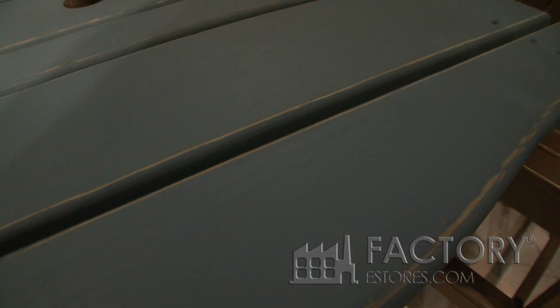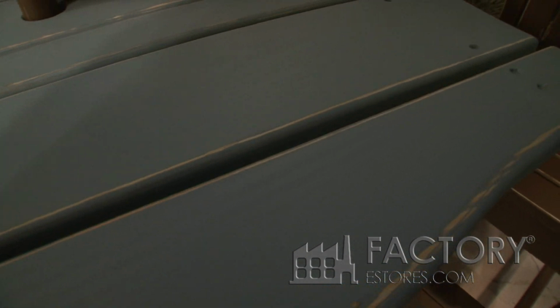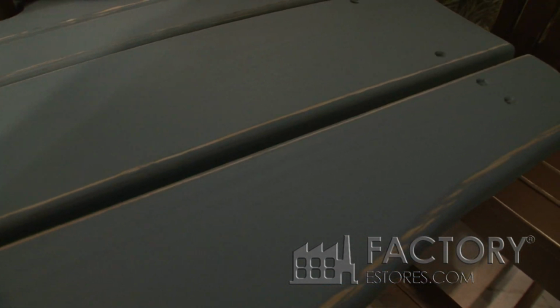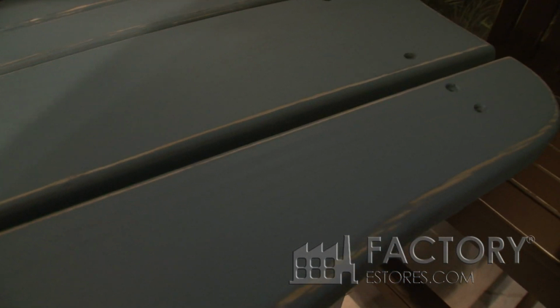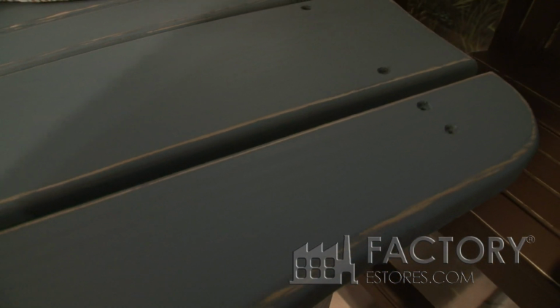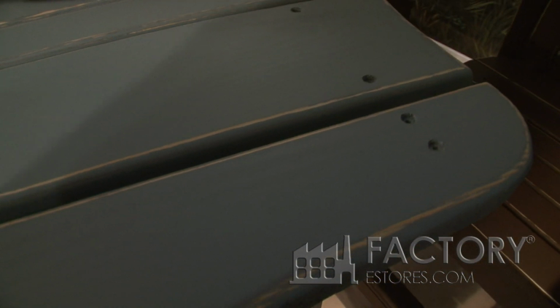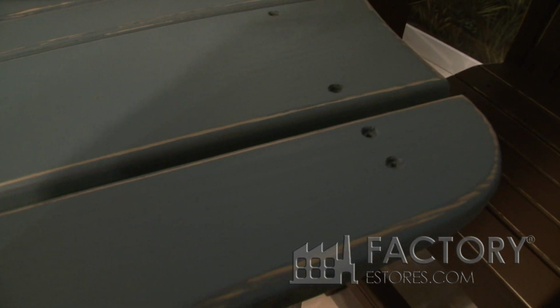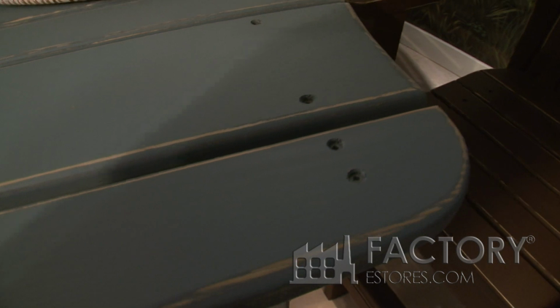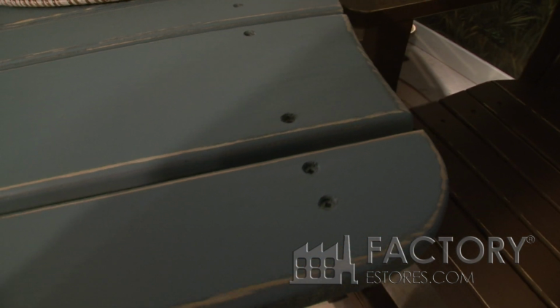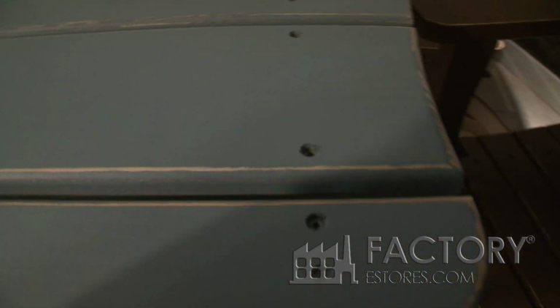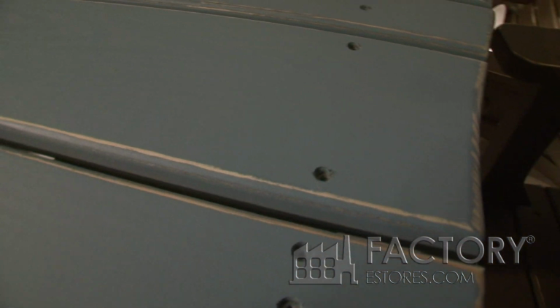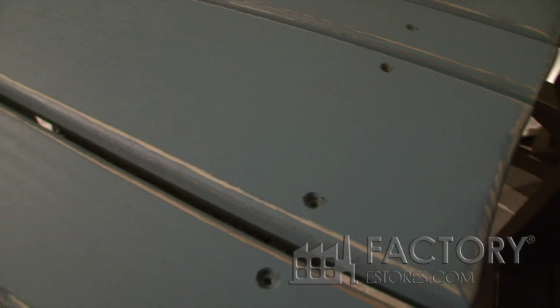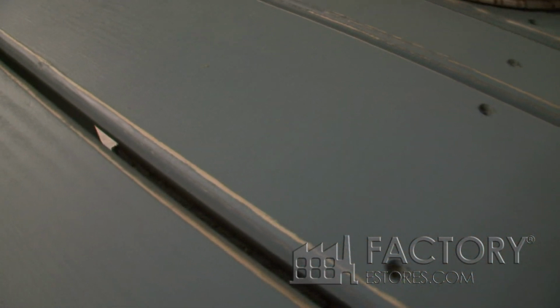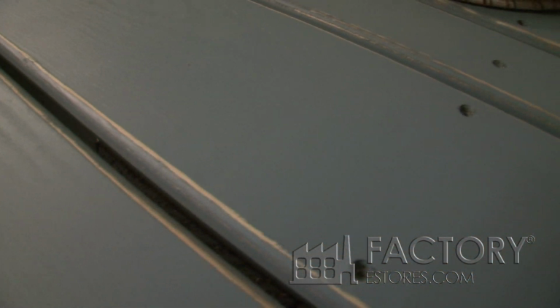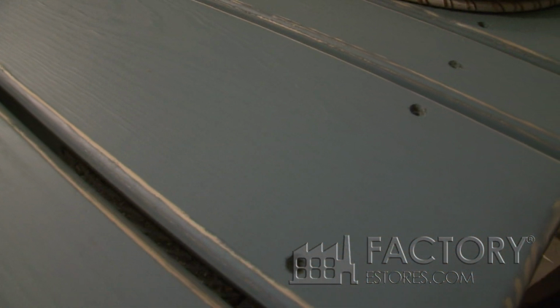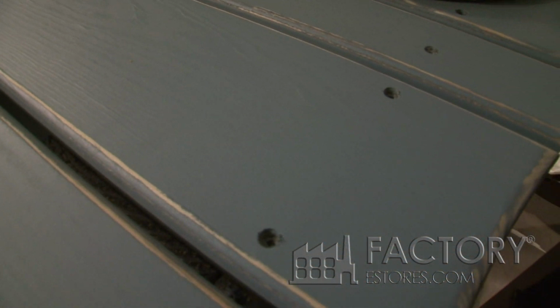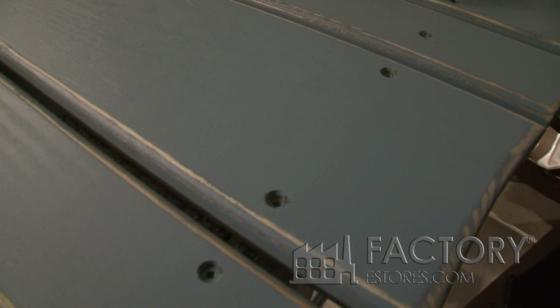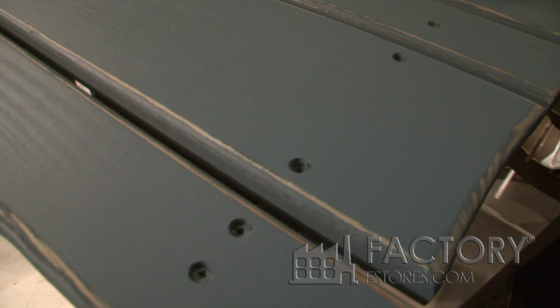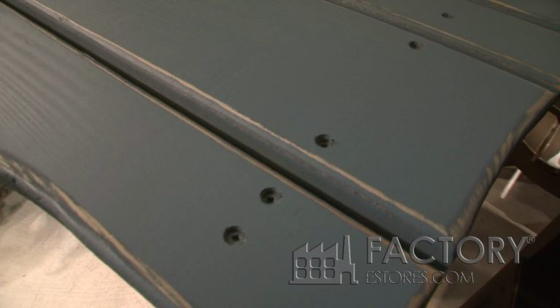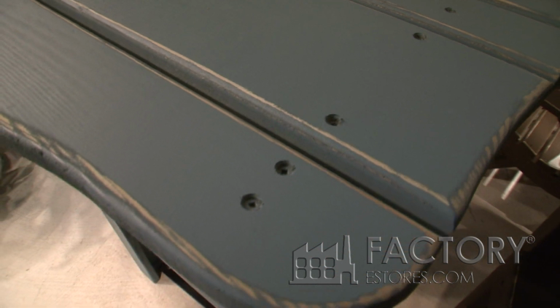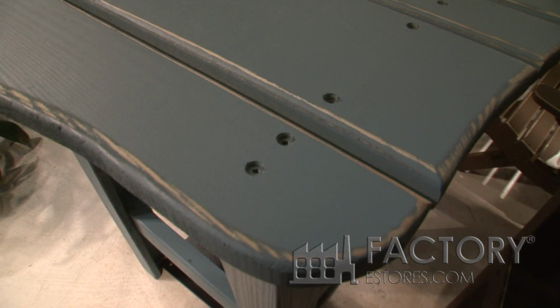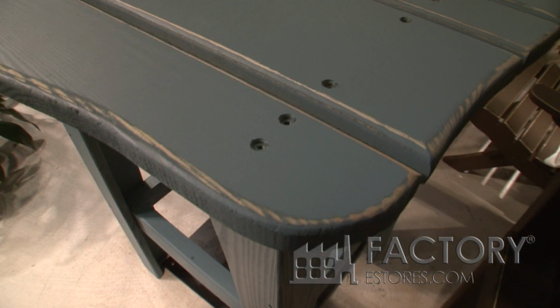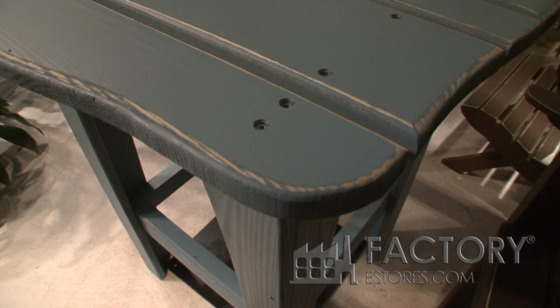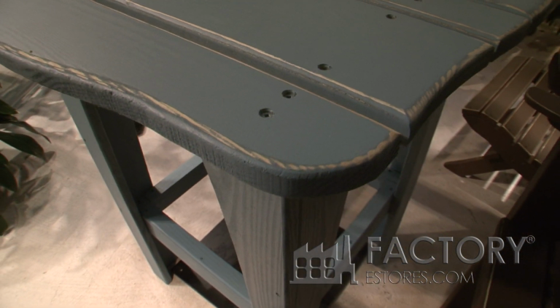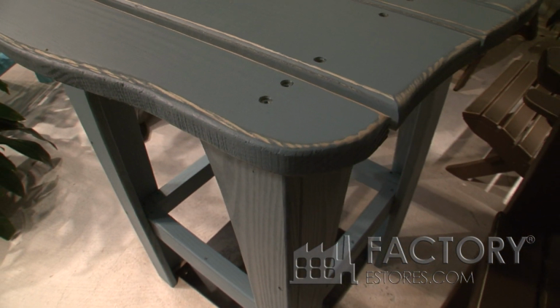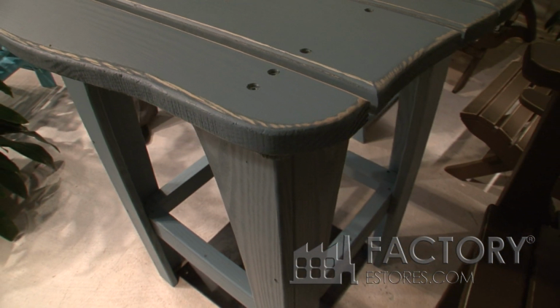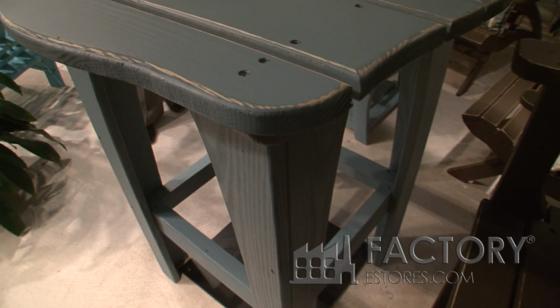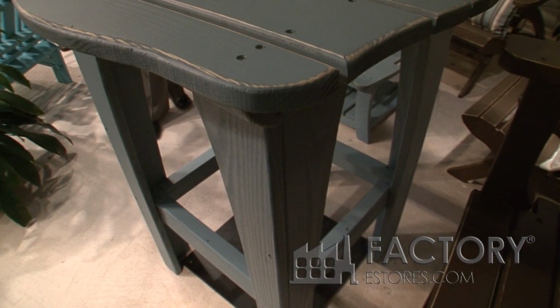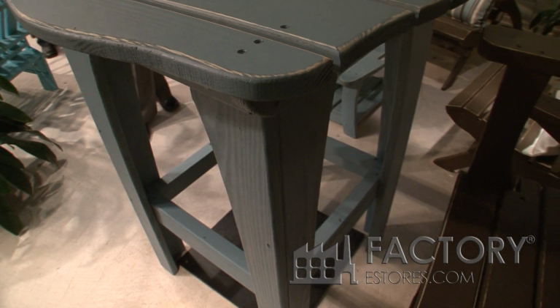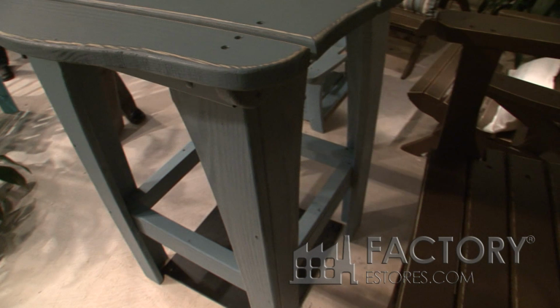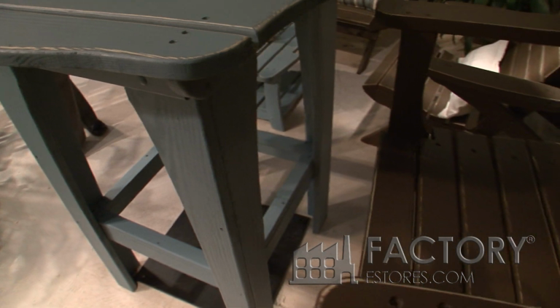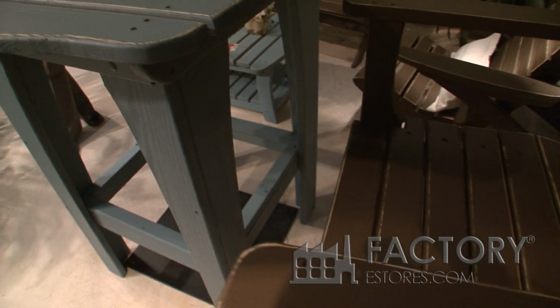Yawari Chair Company does have two different tall dining sizes. This is actually our smaller version, which is 36 by 36. We also have a square one that's 42 by 42 in our Barron's Dining Collection.